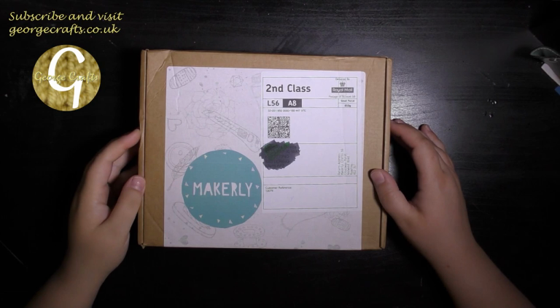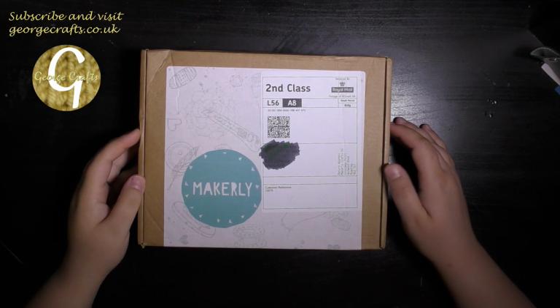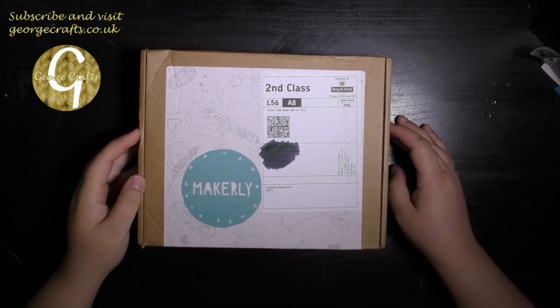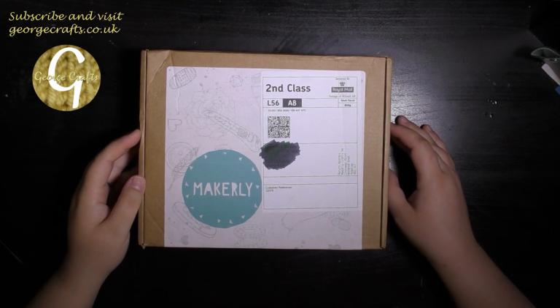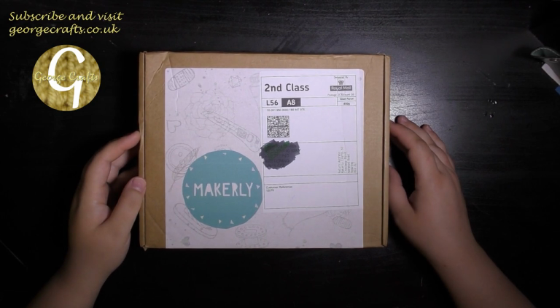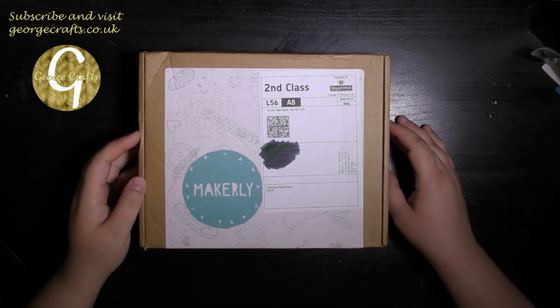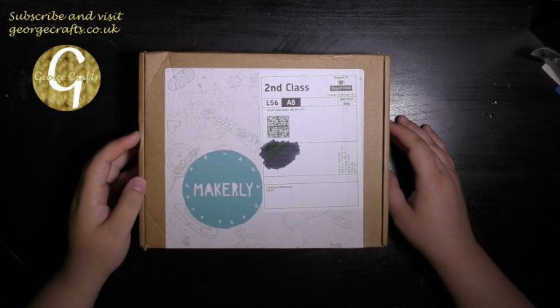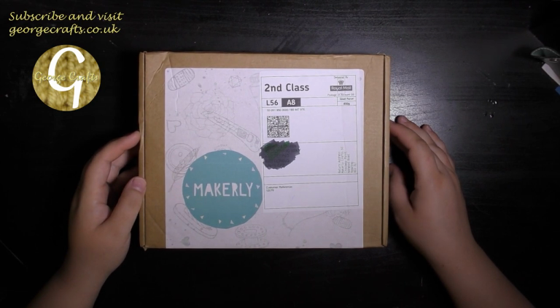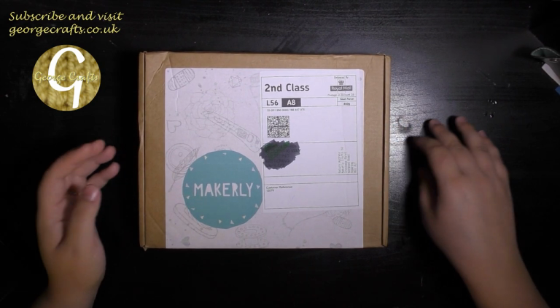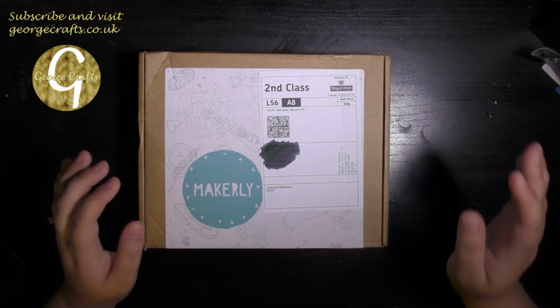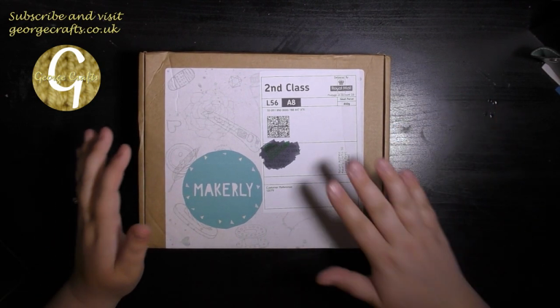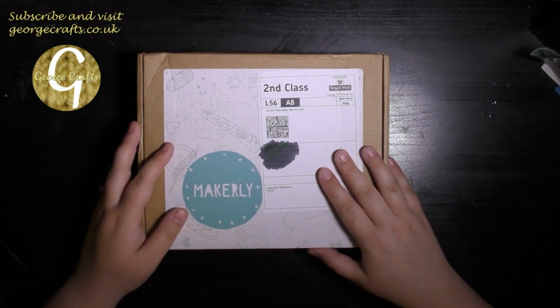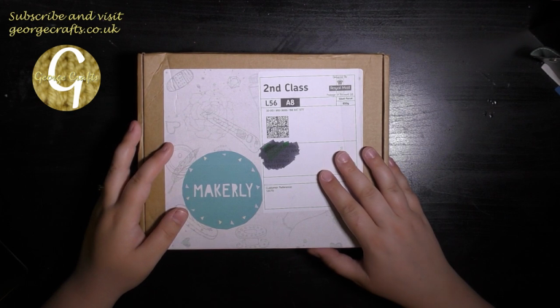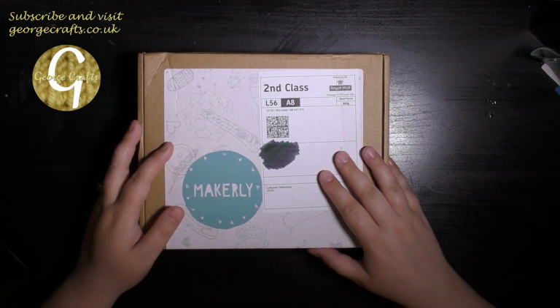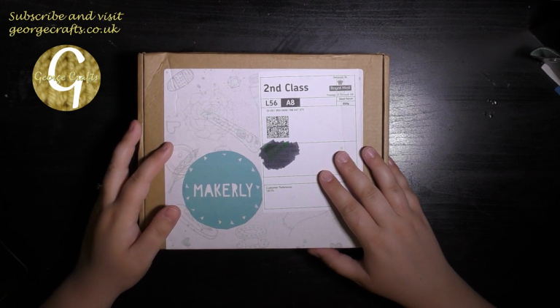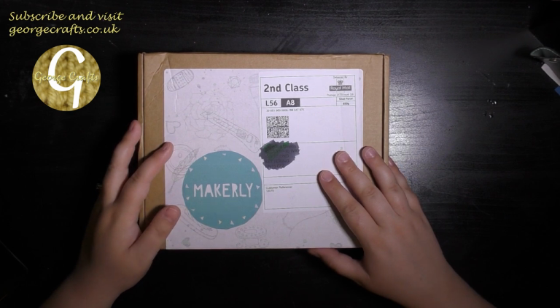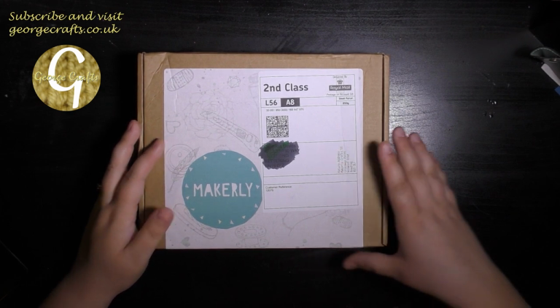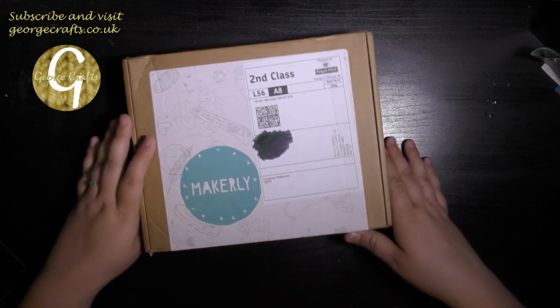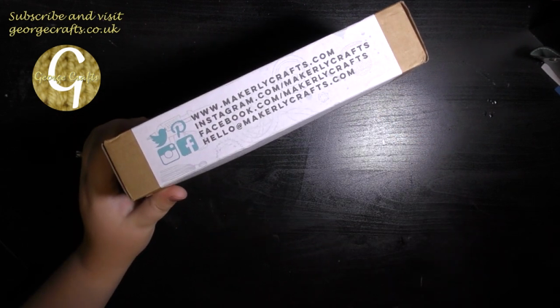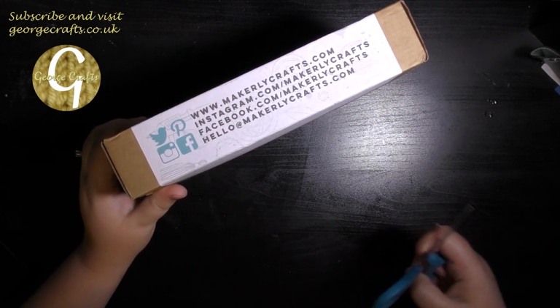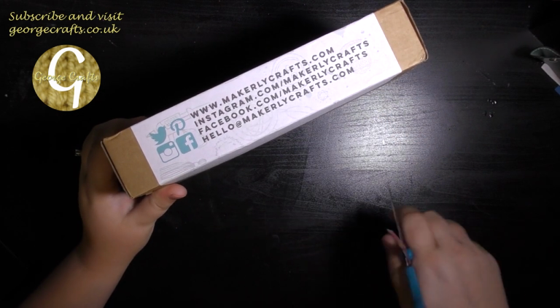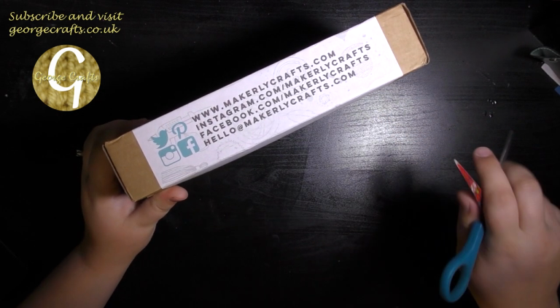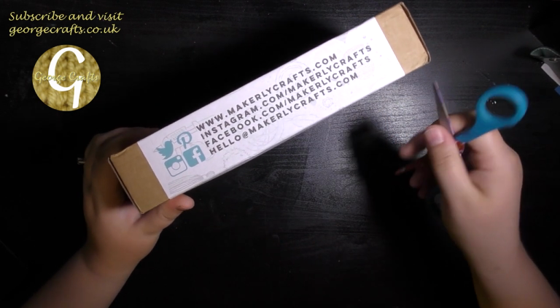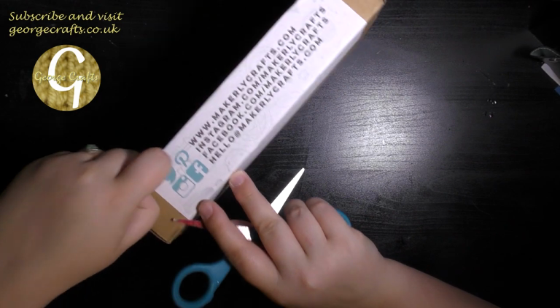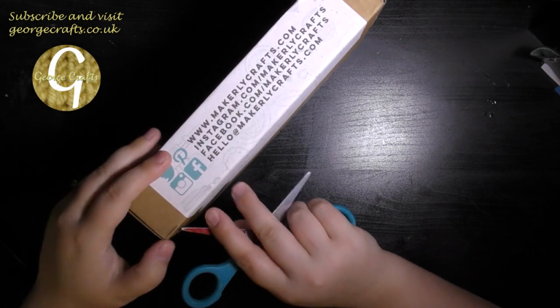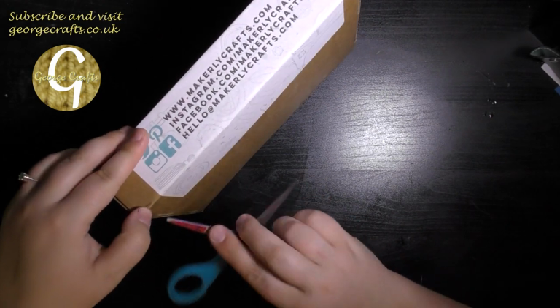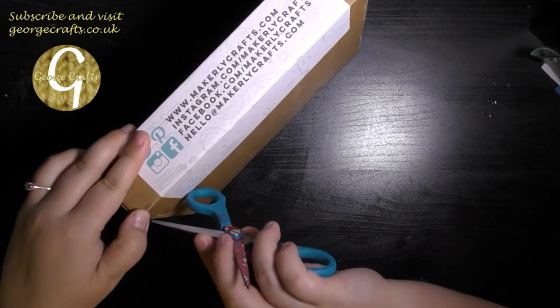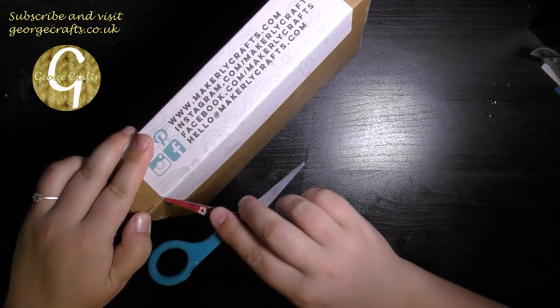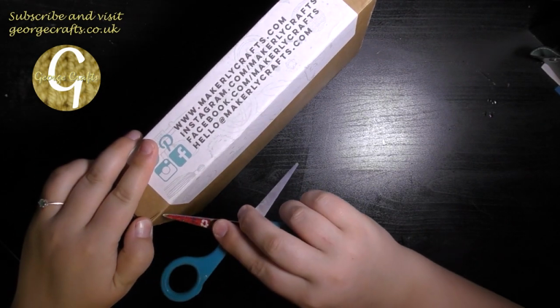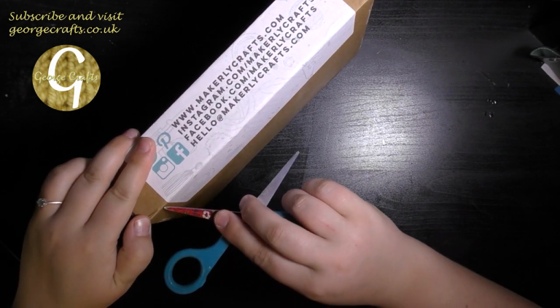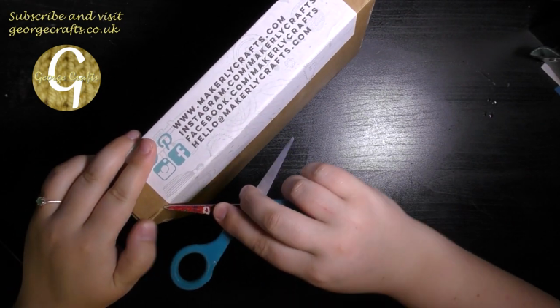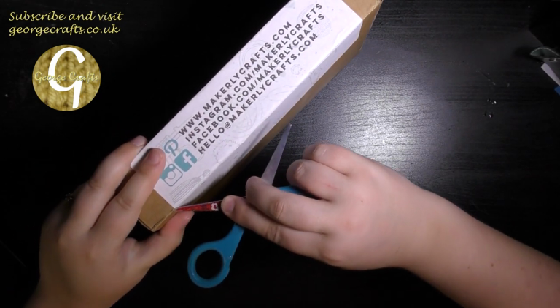Hey guys, what's up? Welcome back to my channel. My name's George and today I'm going to show you what's inside the Makely Craft subscription box for June. I have no idea what's in here, so this will be as new to me as it is for you.